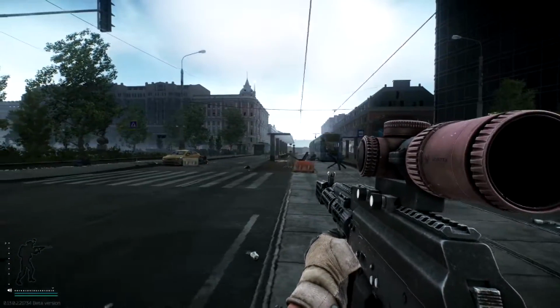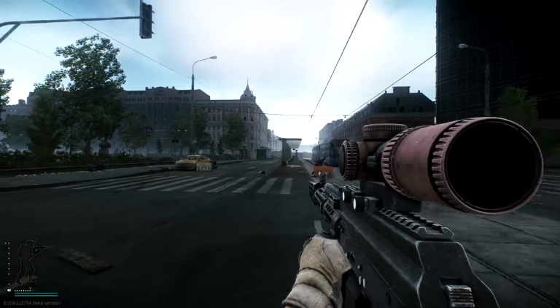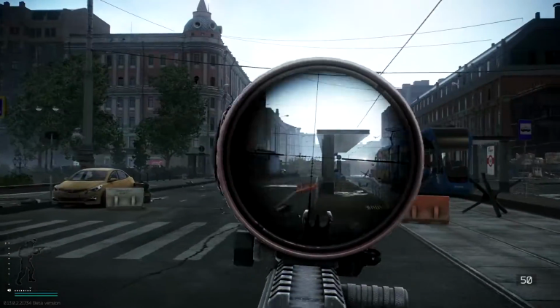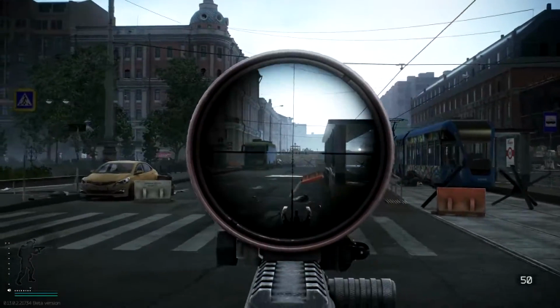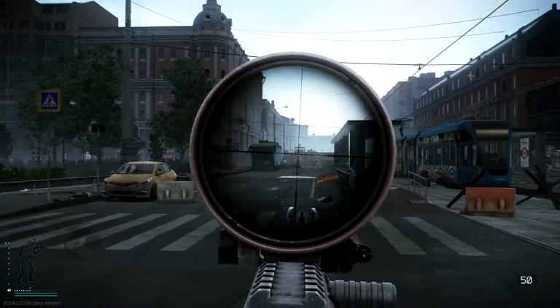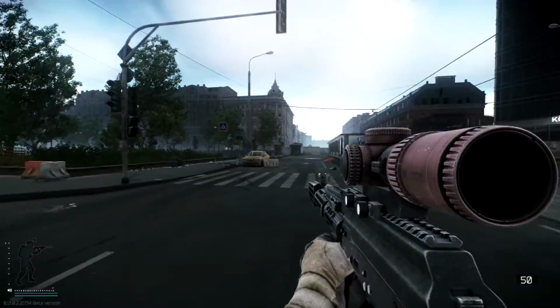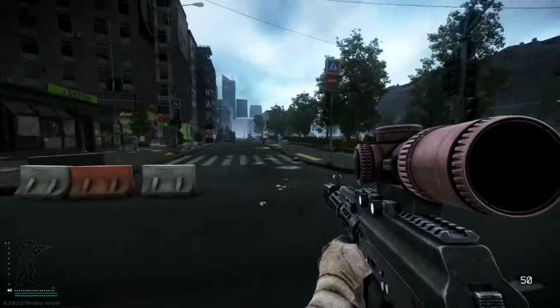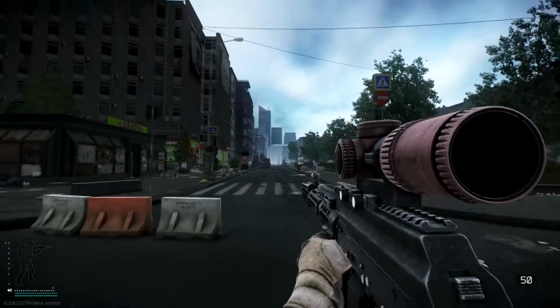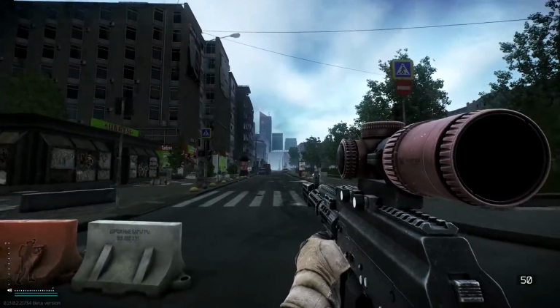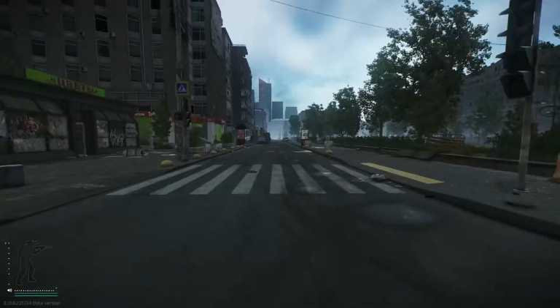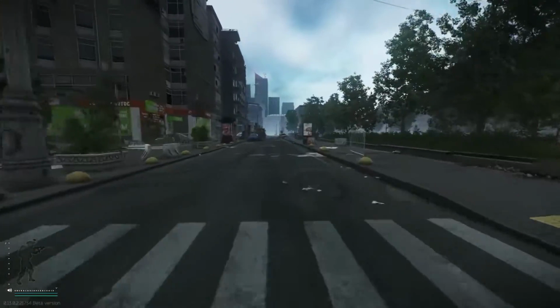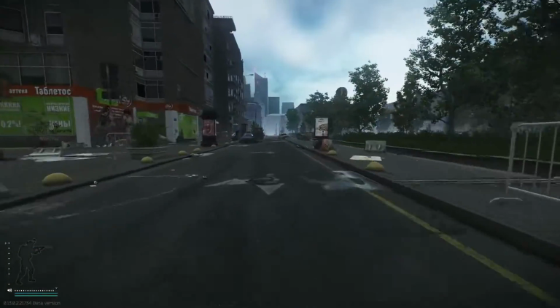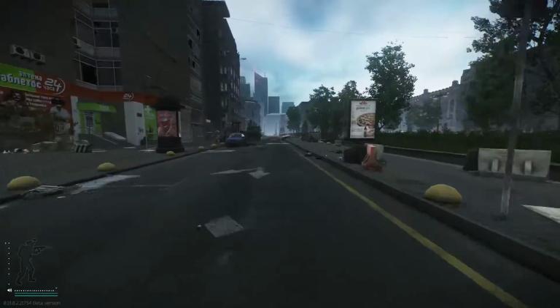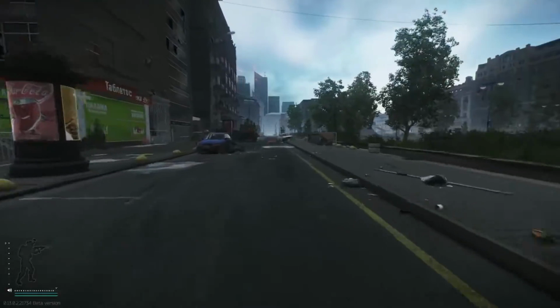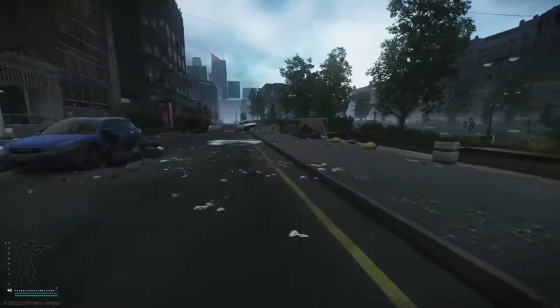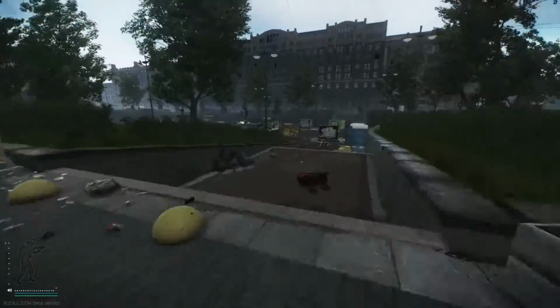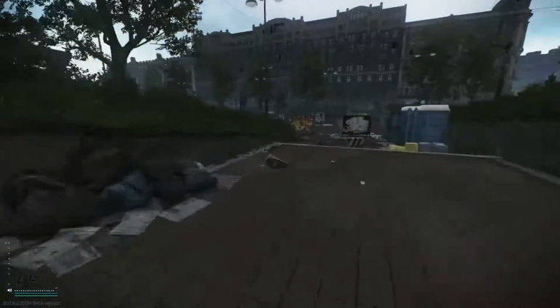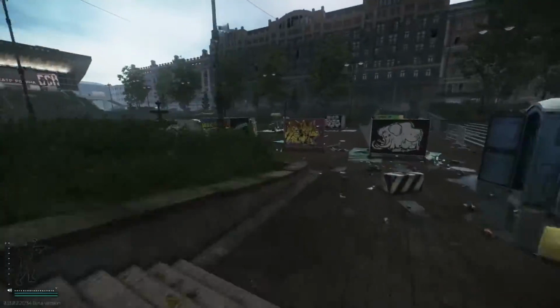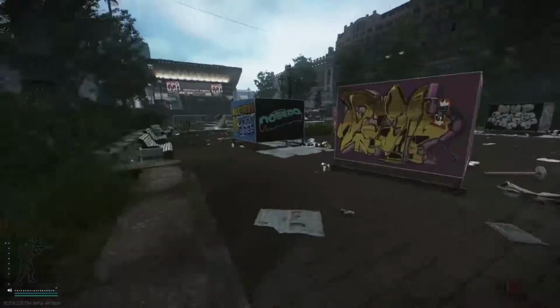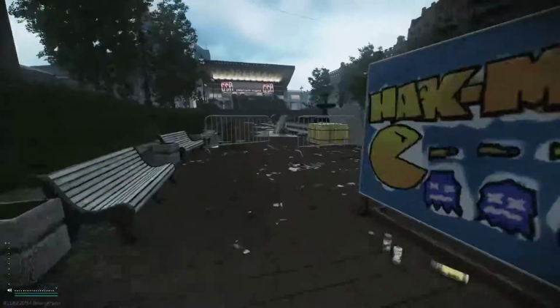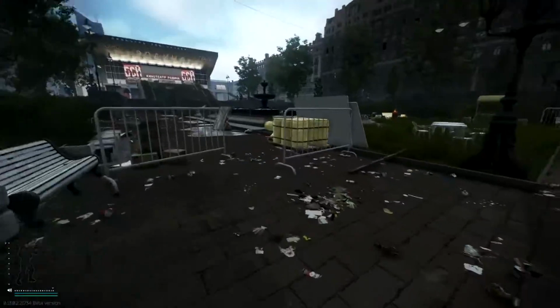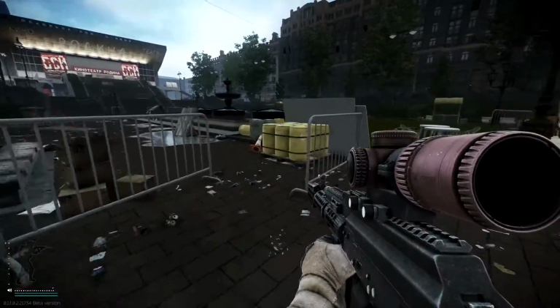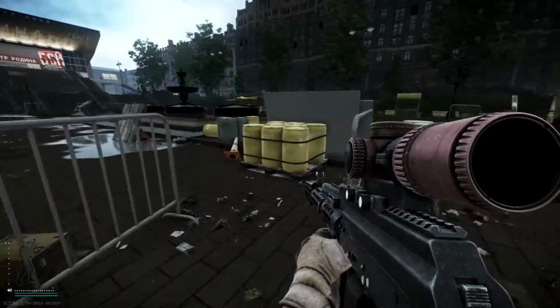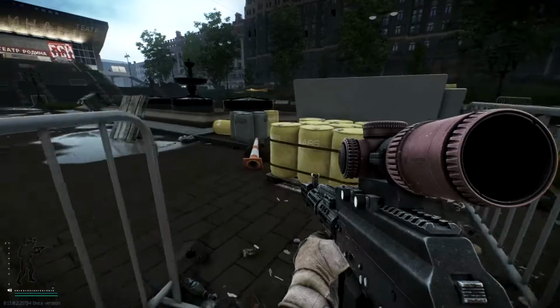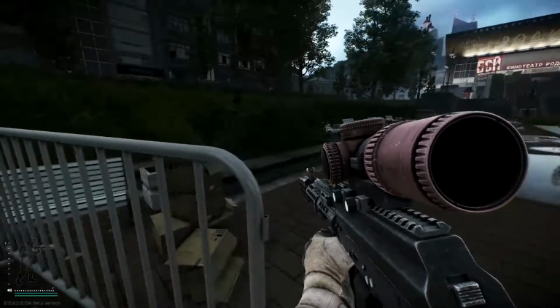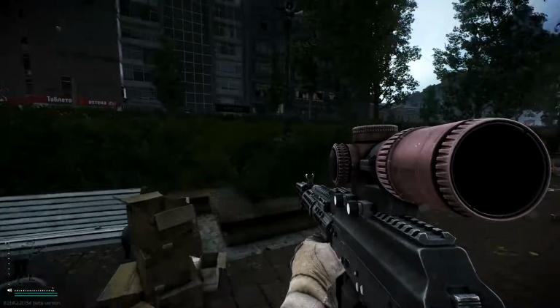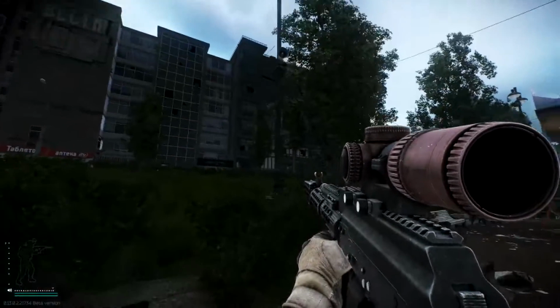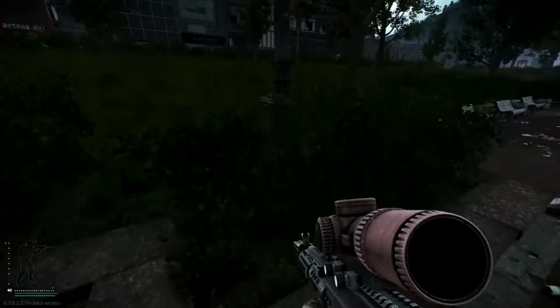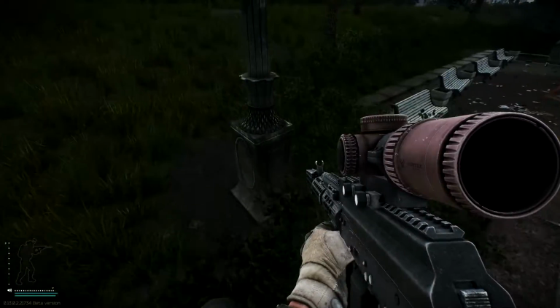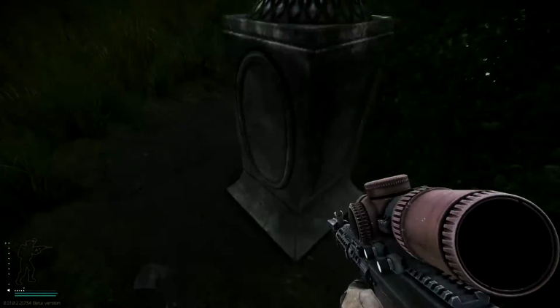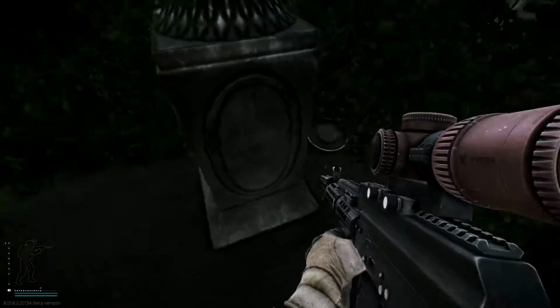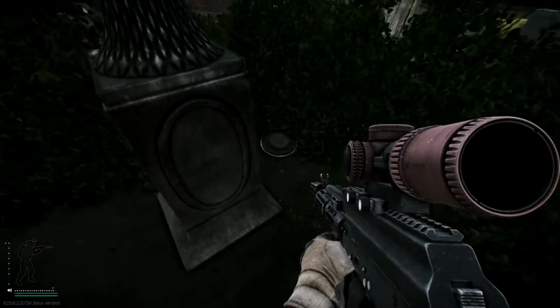Starting off at this central point, for the first one we're heading straight down this road, taking it right here into the park area. Once you see these yellow barrels at the base of this lamp post, that's where you're going to find your first stash.